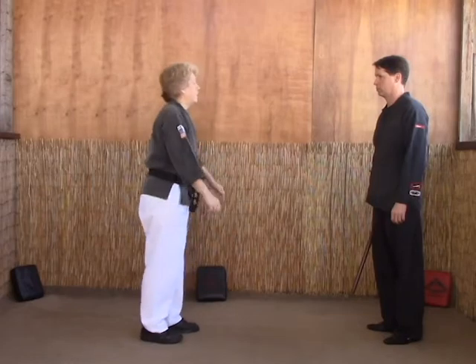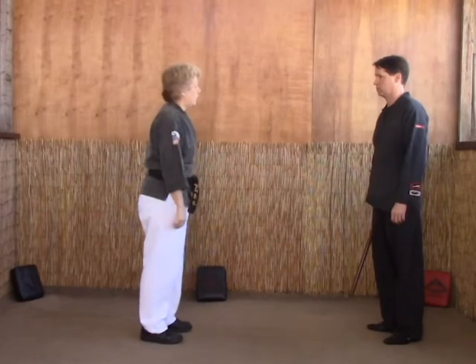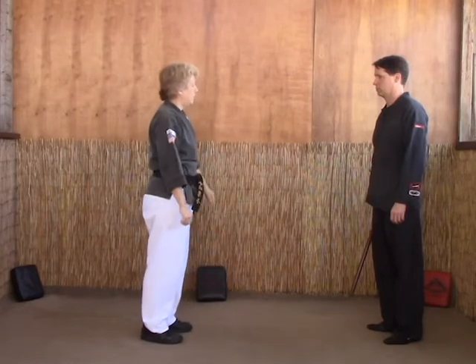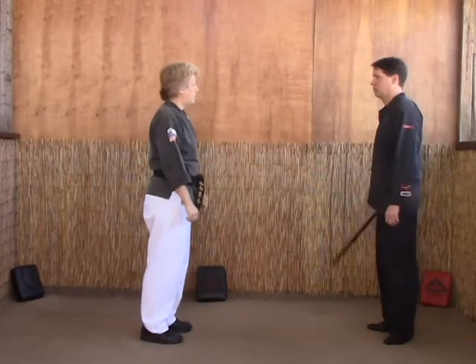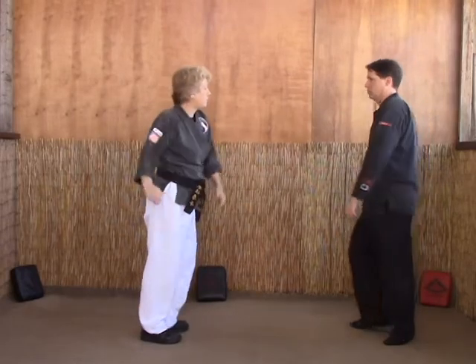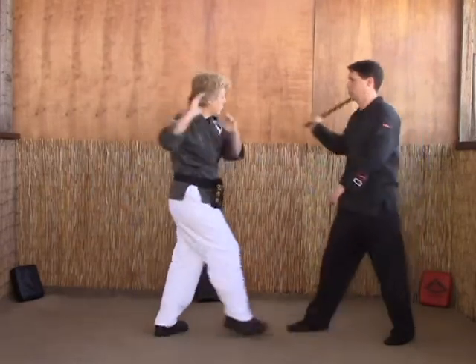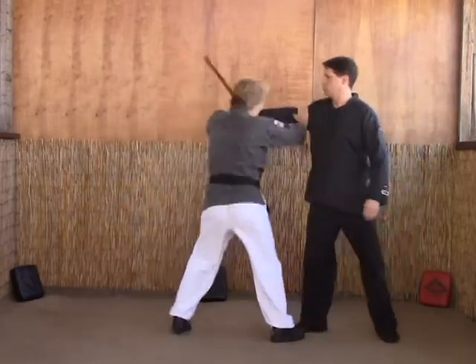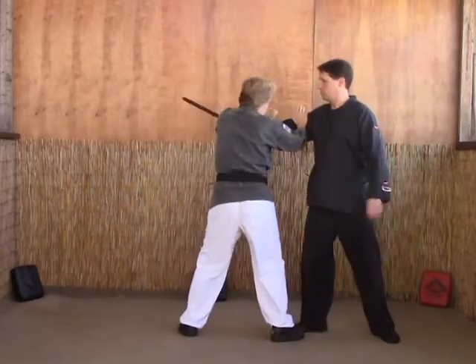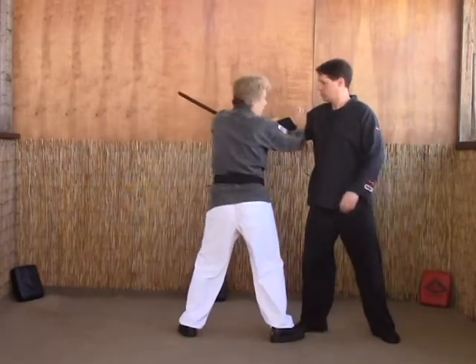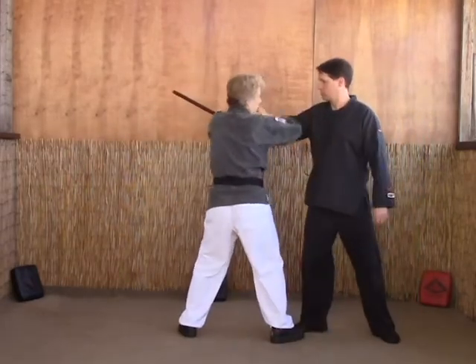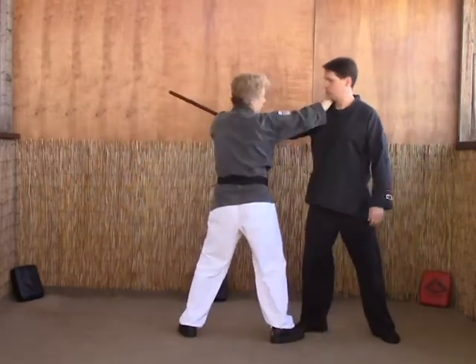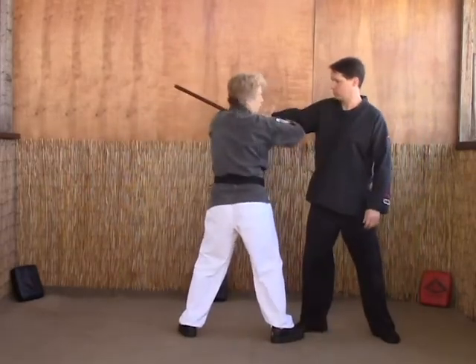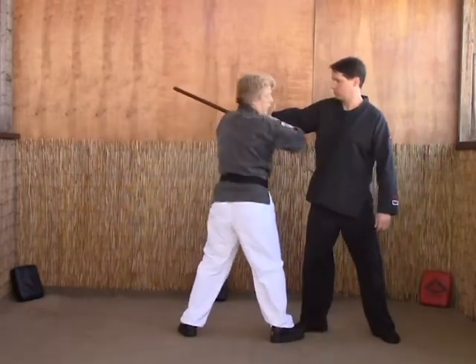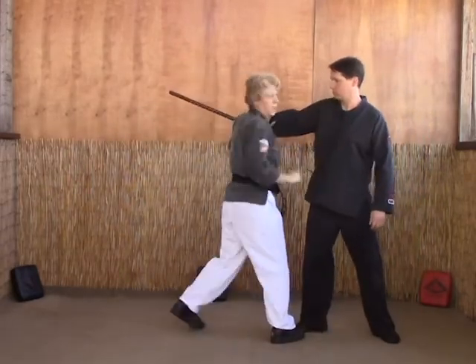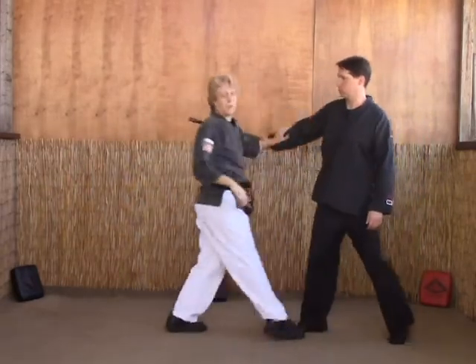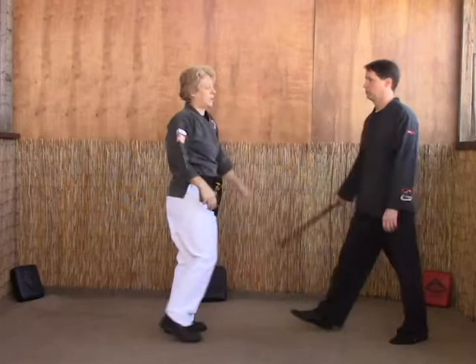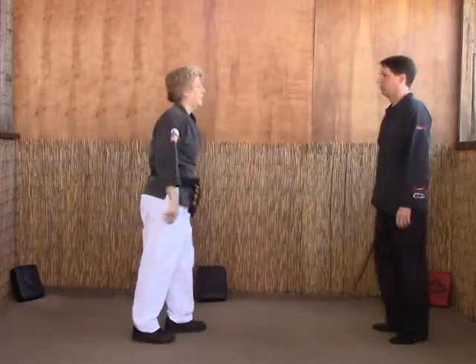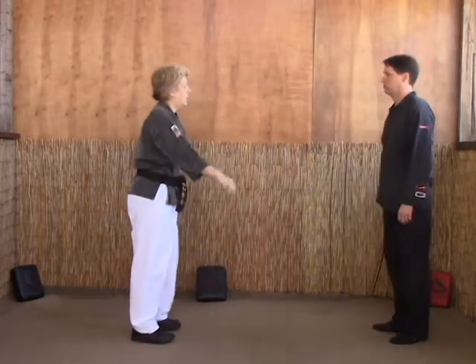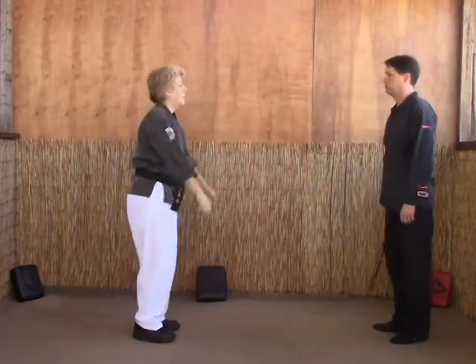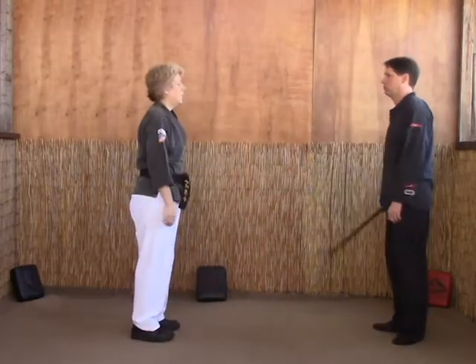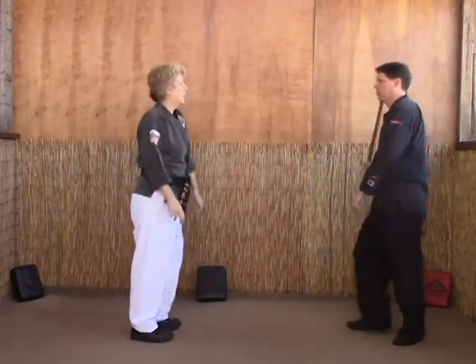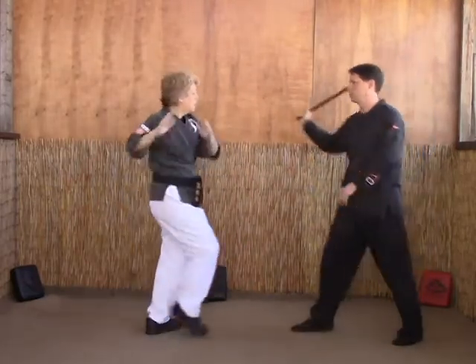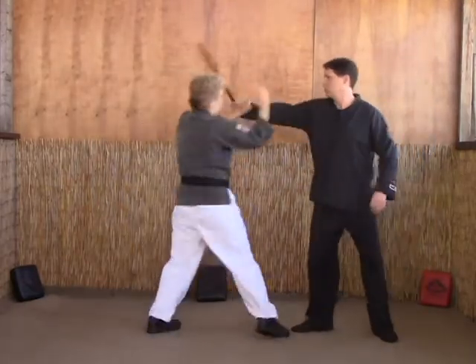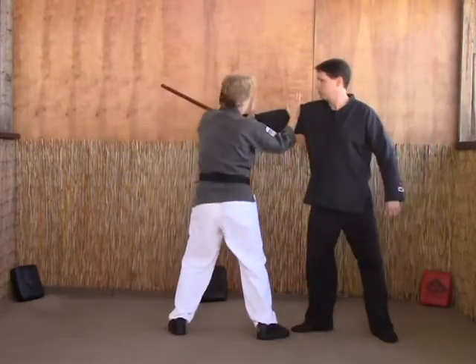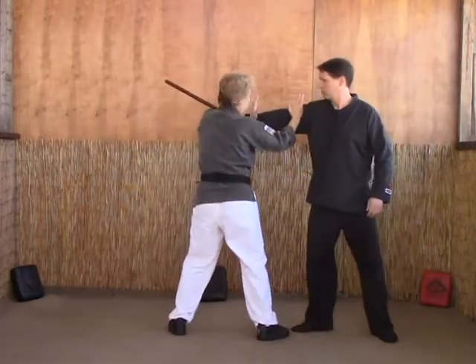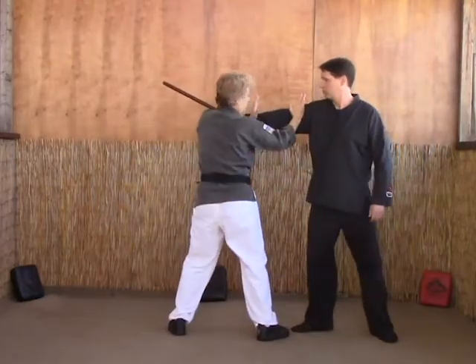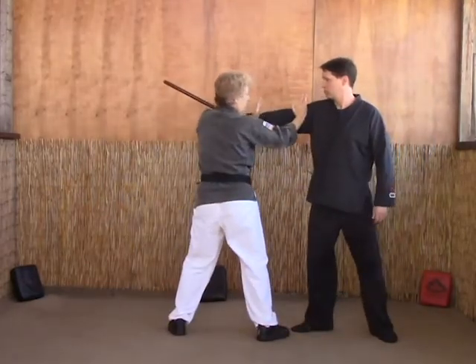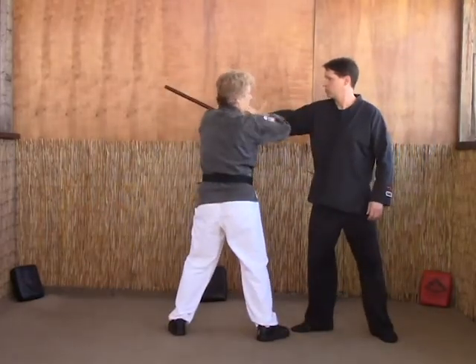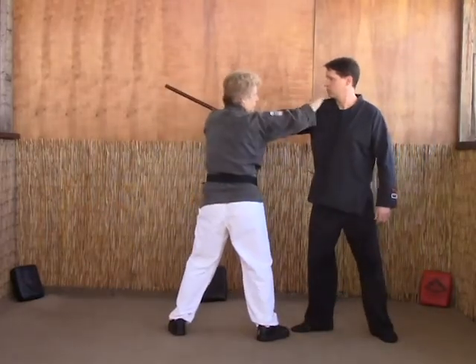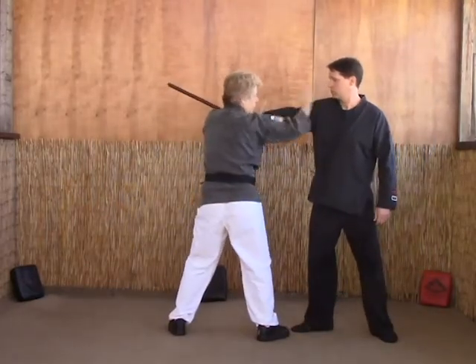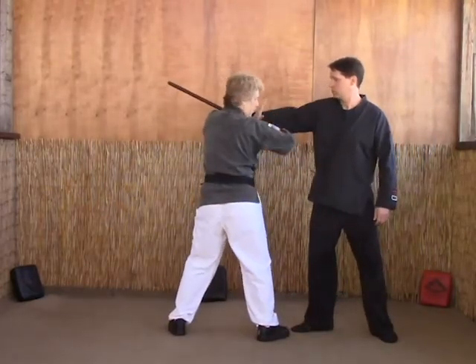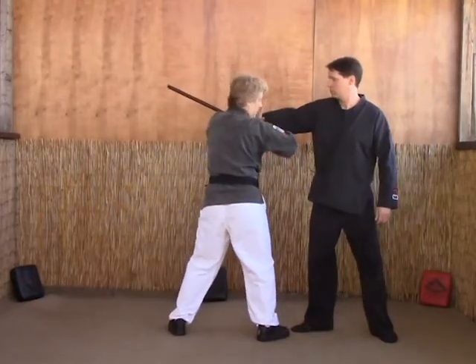So as he comes in — one. And then on A, you just chop the neck. Again on A: strike the radial nerve and the bicep, chop the neck.